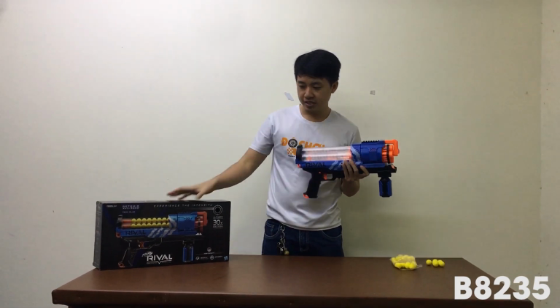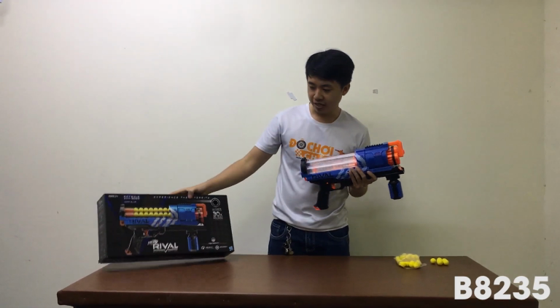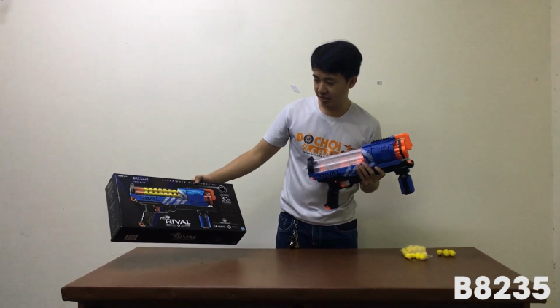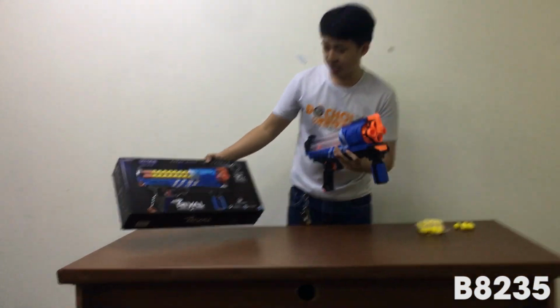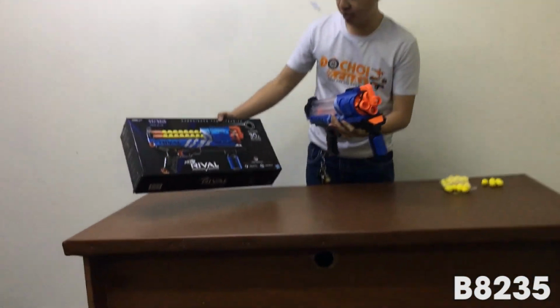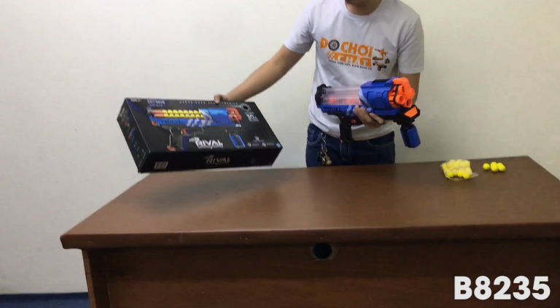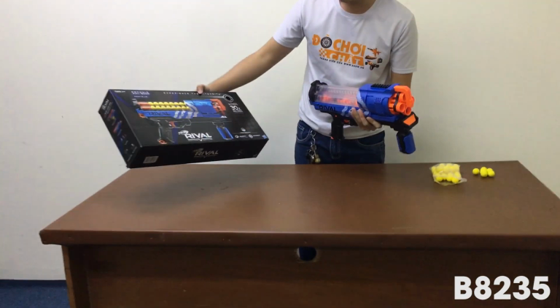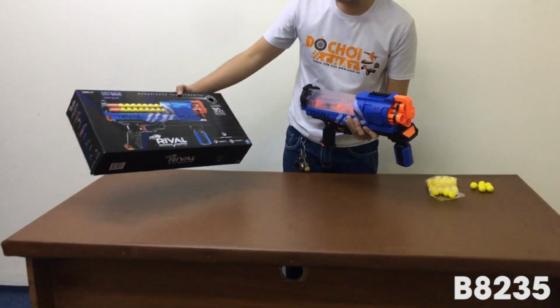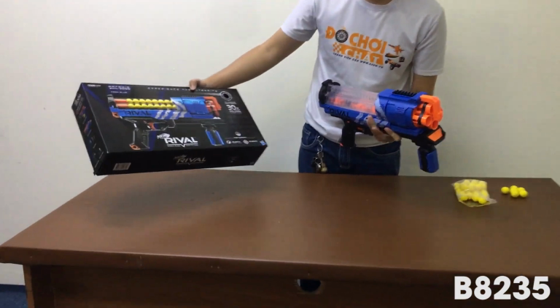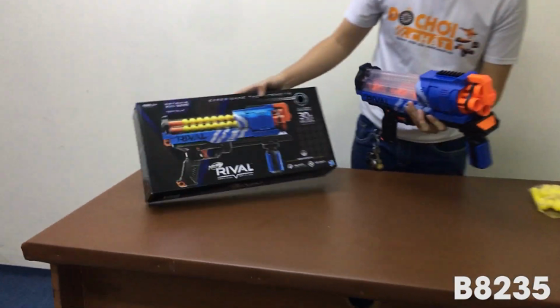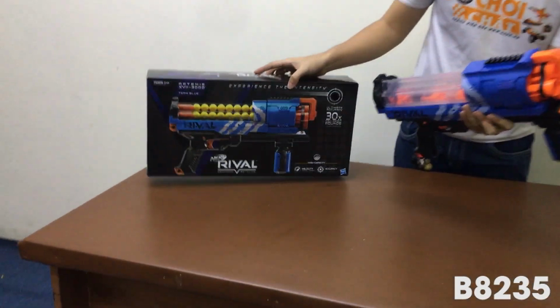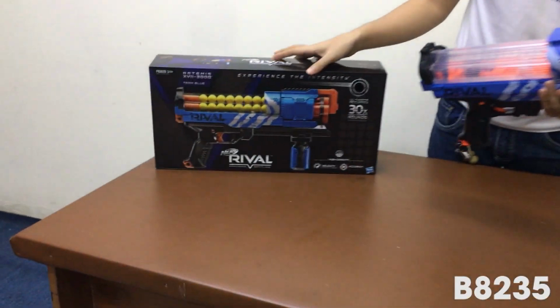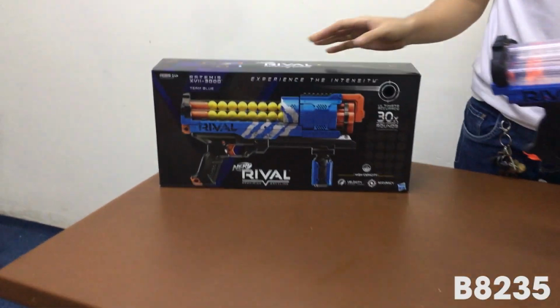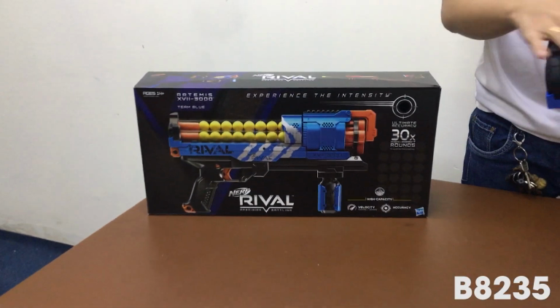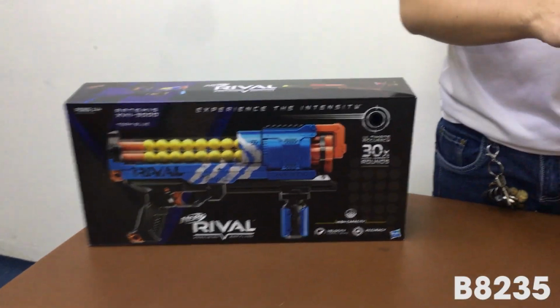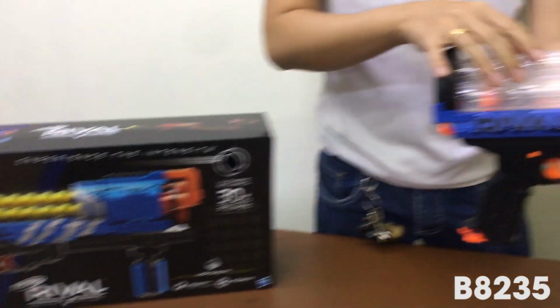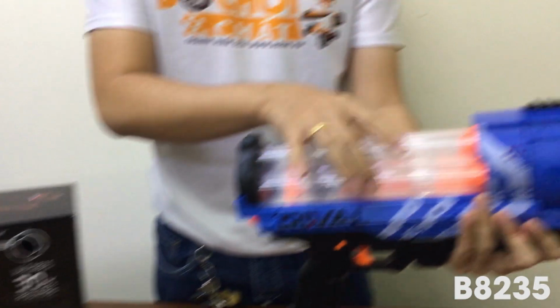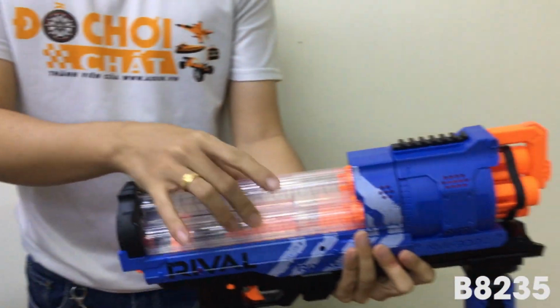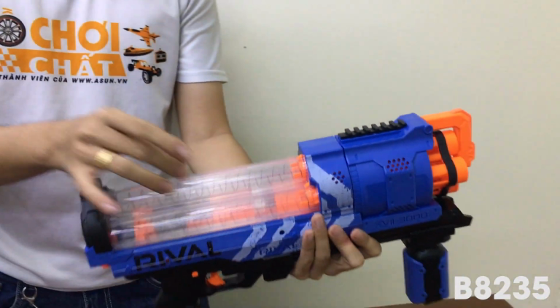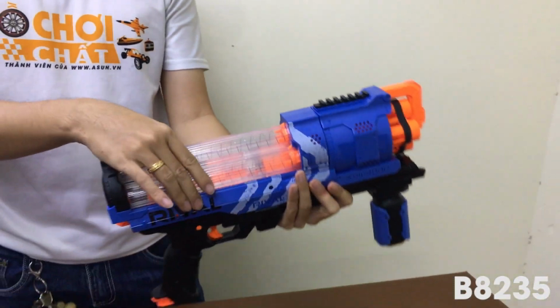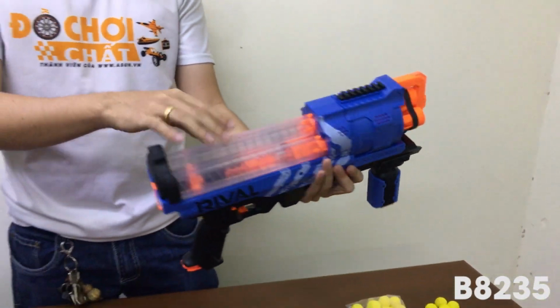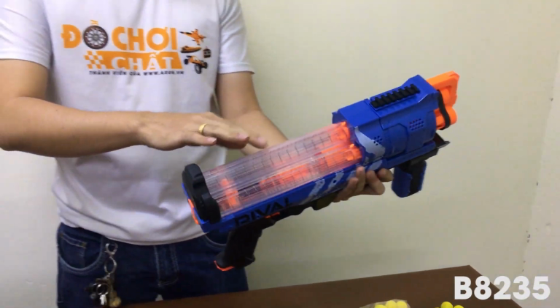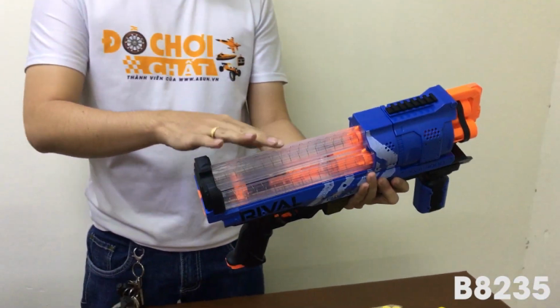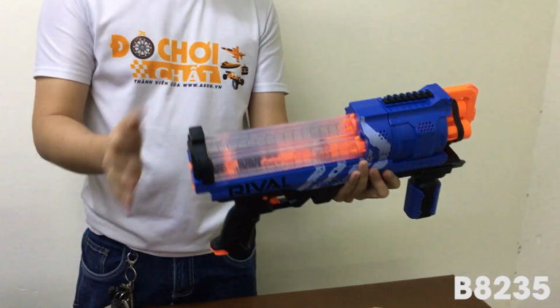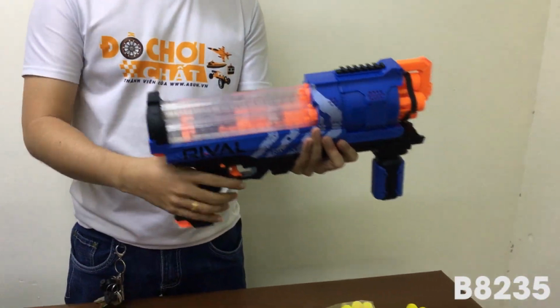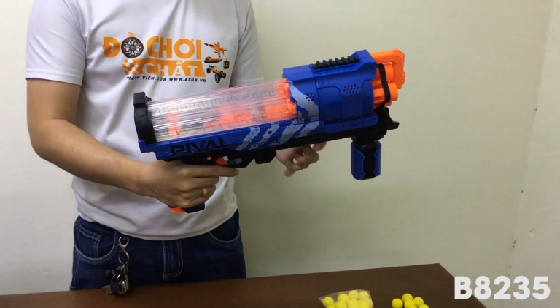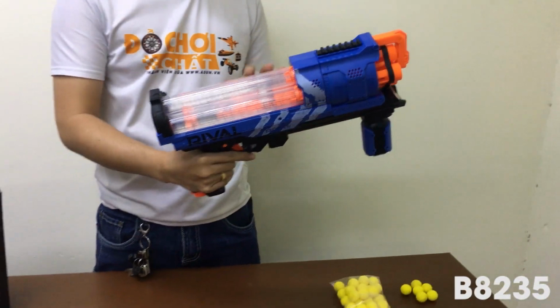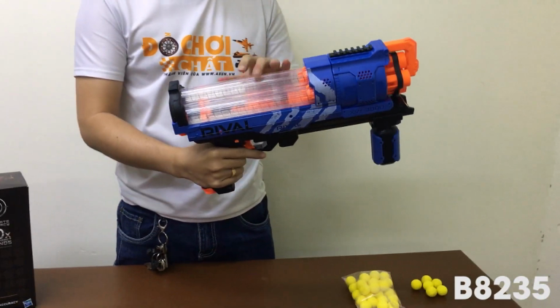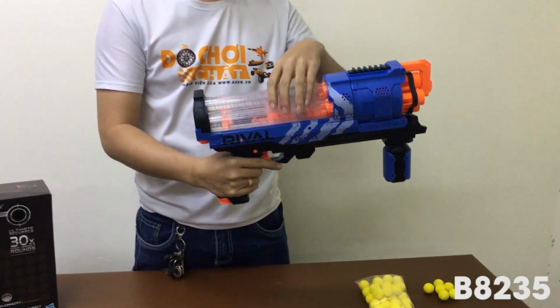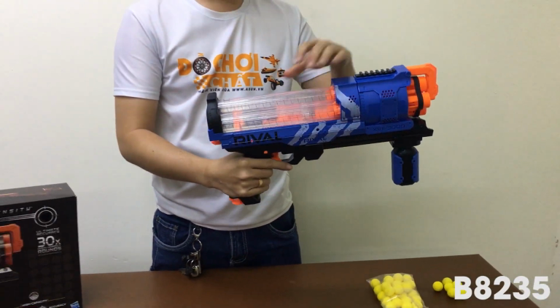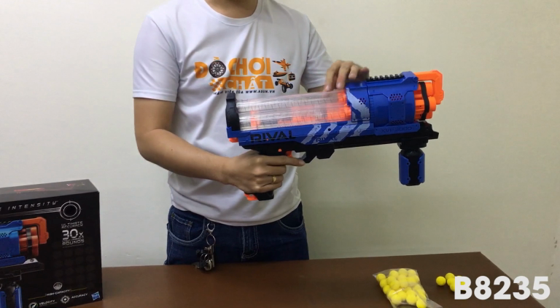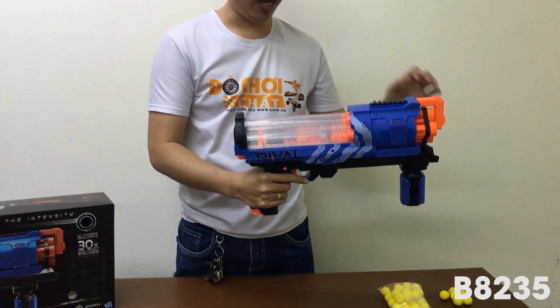Các bạn nhìn trên súng này, súng này có 3 cái băng đạn luôn. Băng đạn này là 3 cái băng đạn tròn nhé bạn.